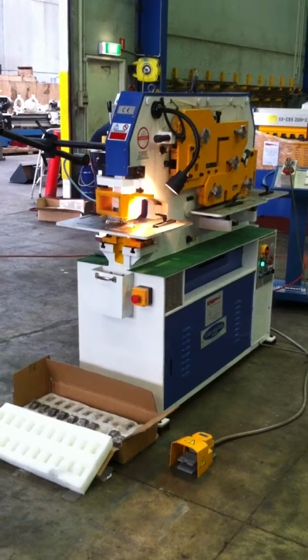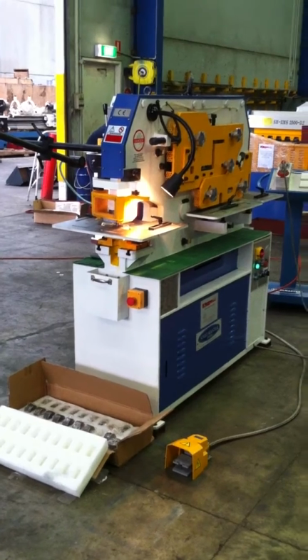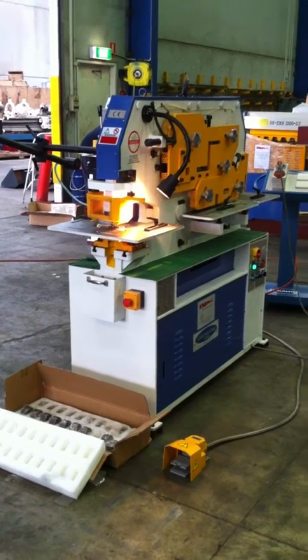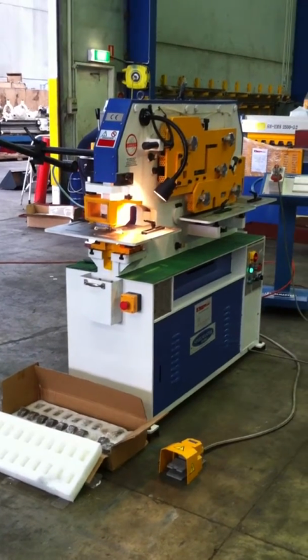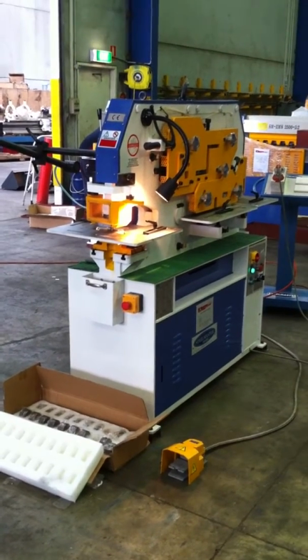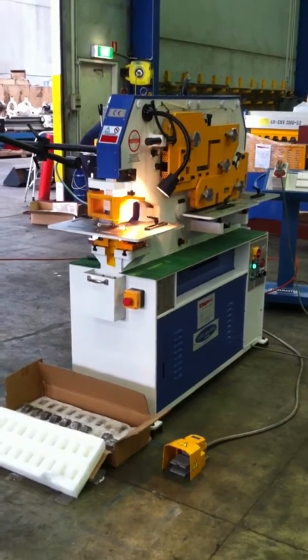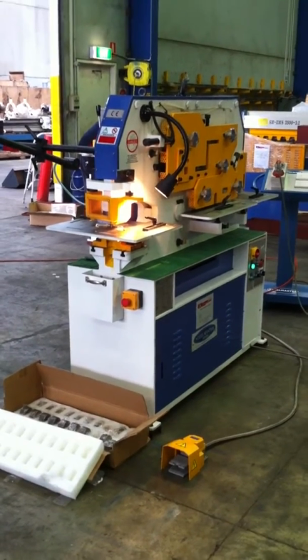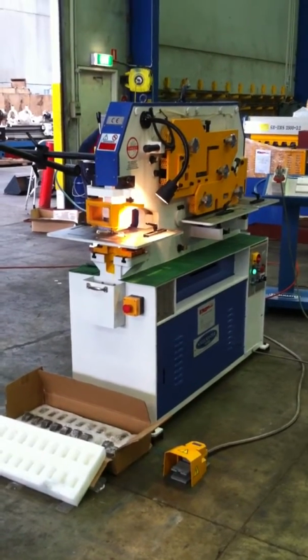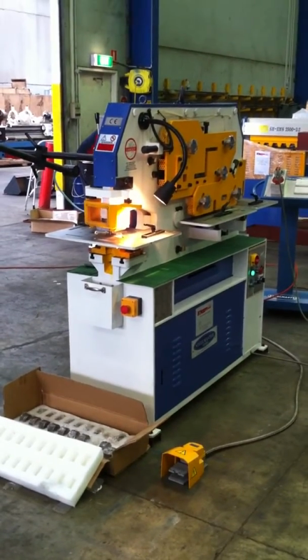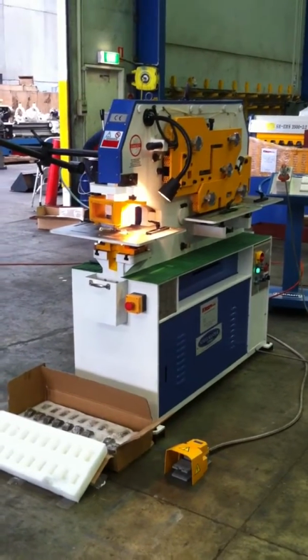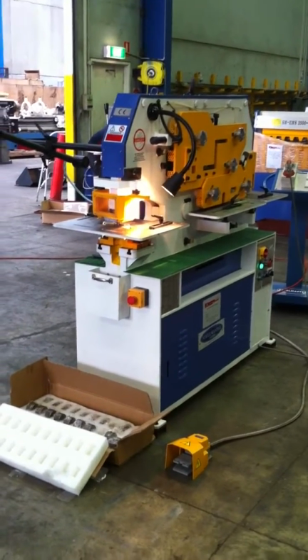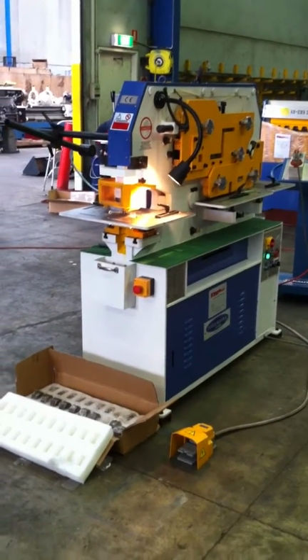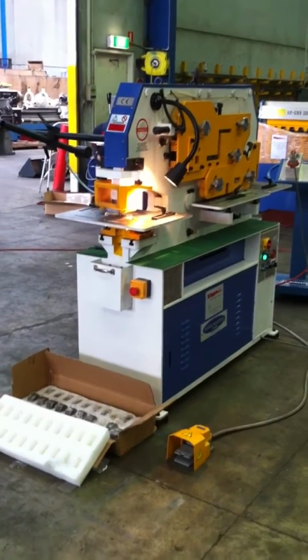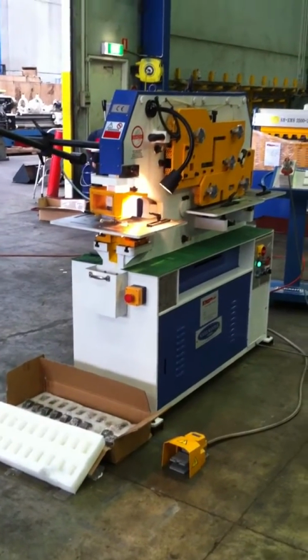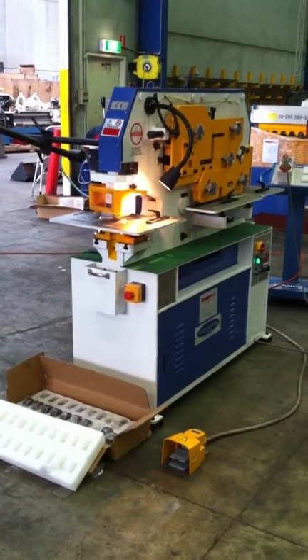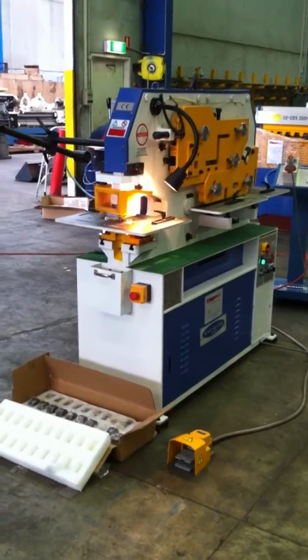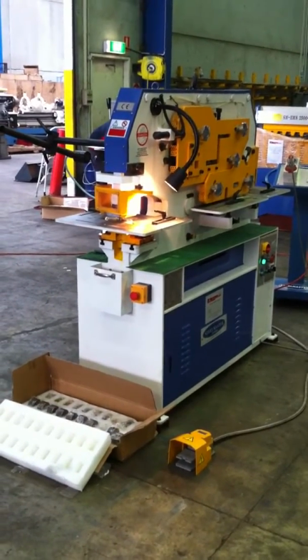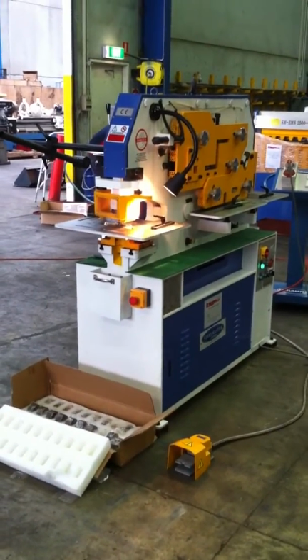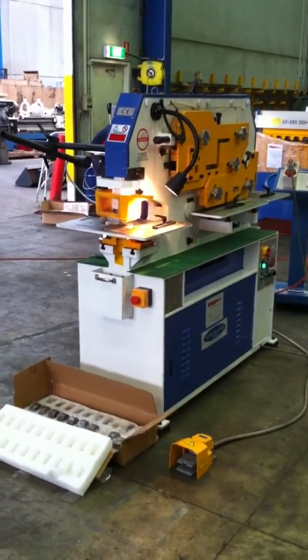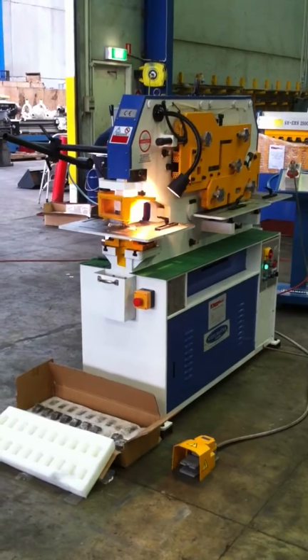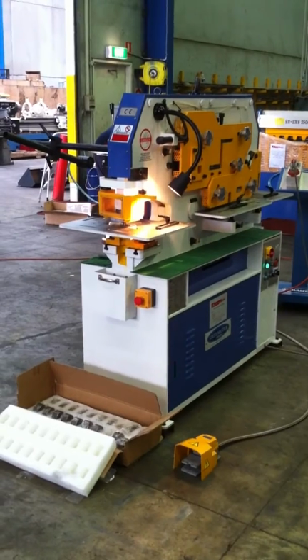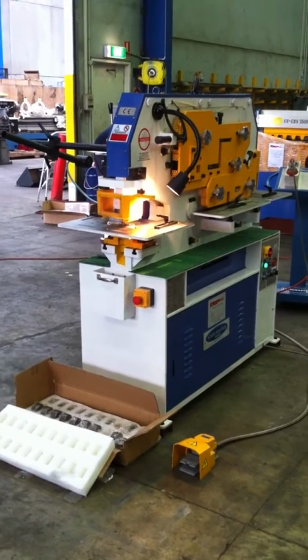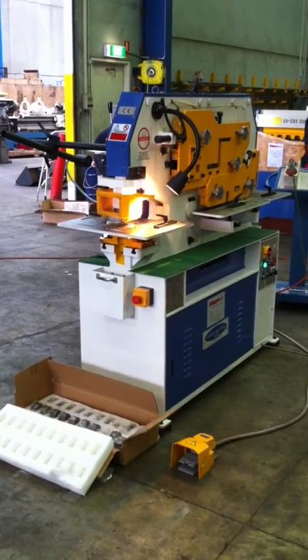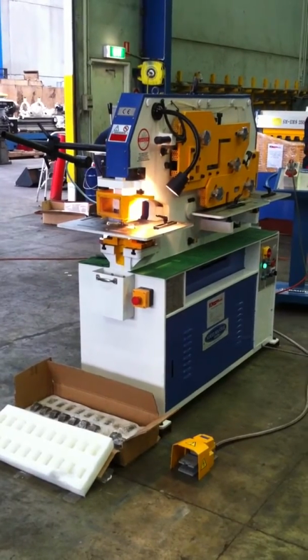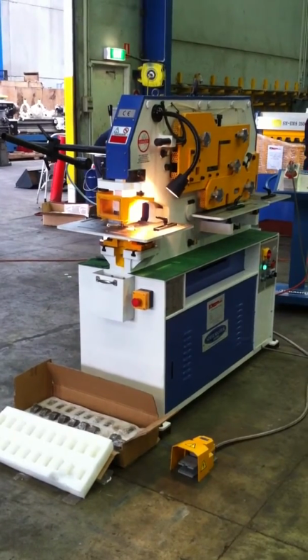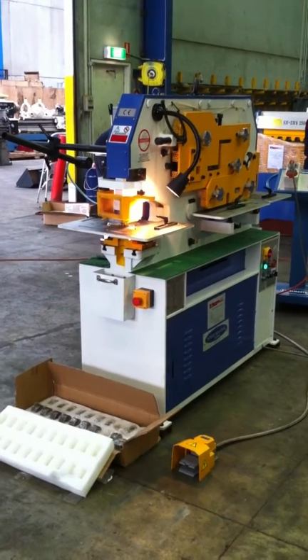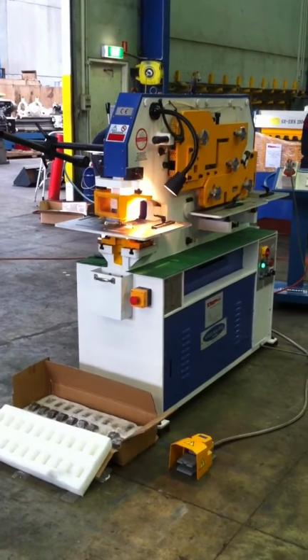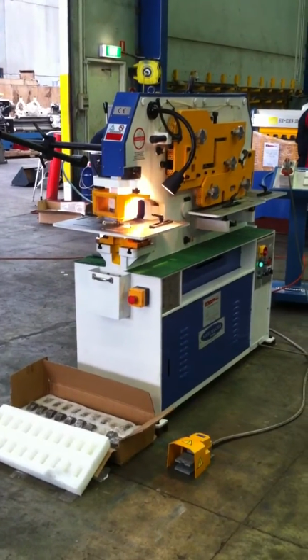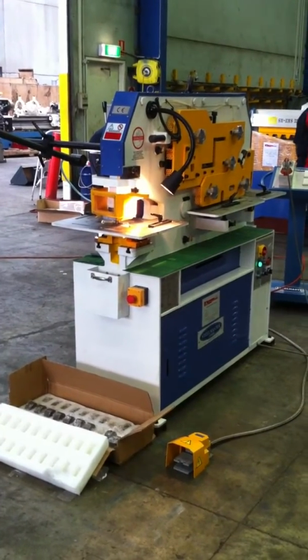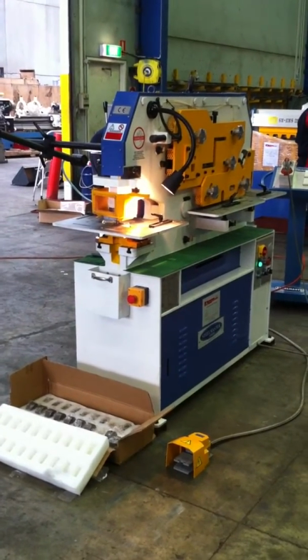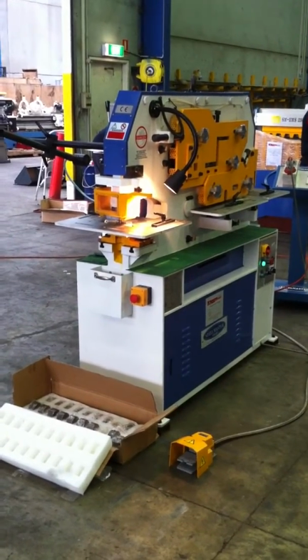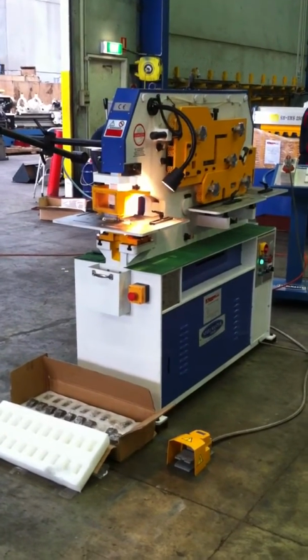Welcome to Asset Plant Machinery. Today we're going to demonstrate our new PS60 single cylinder hydraulic punch and shear.